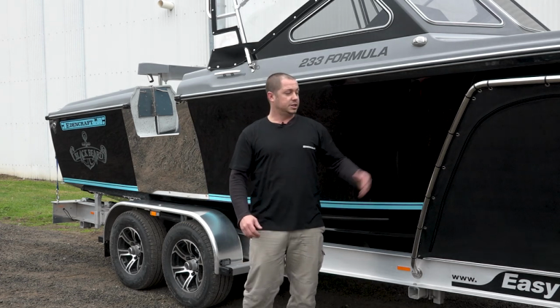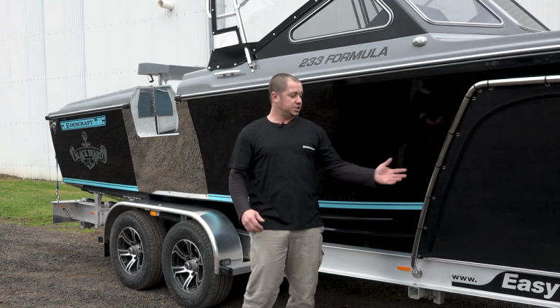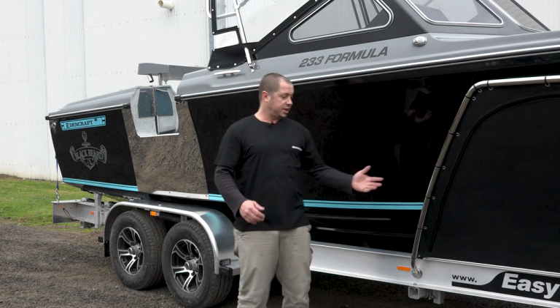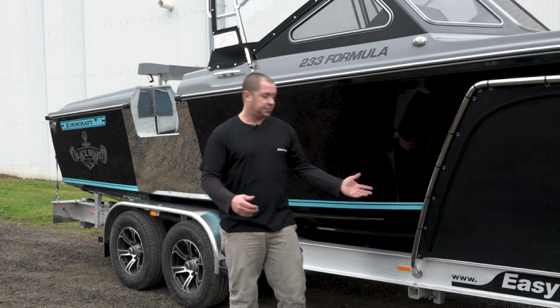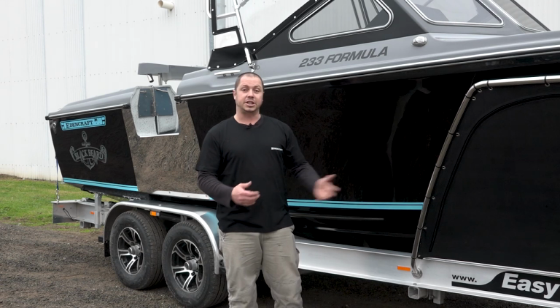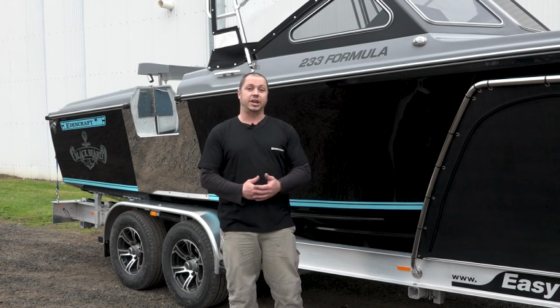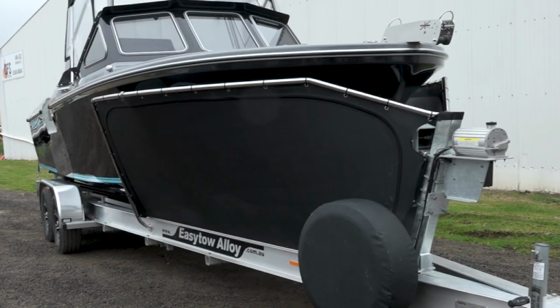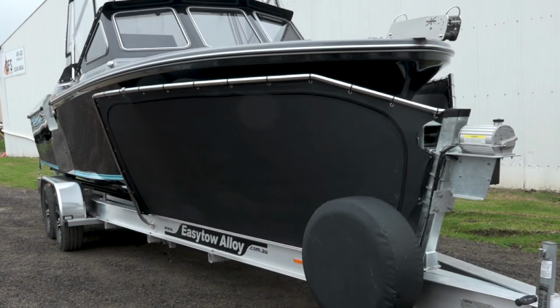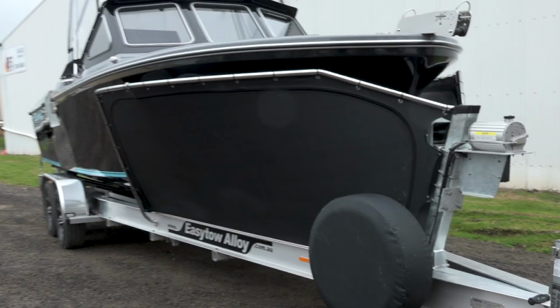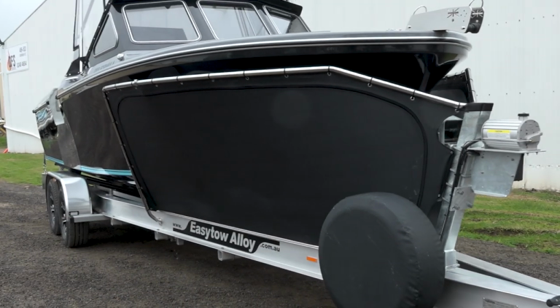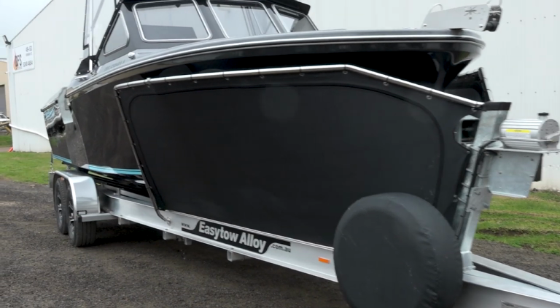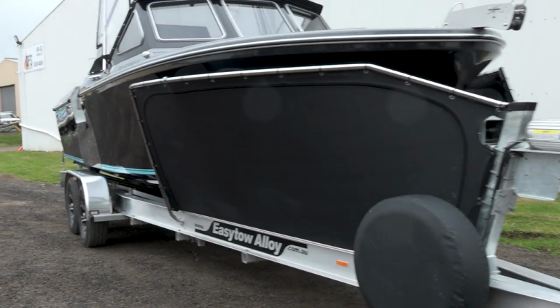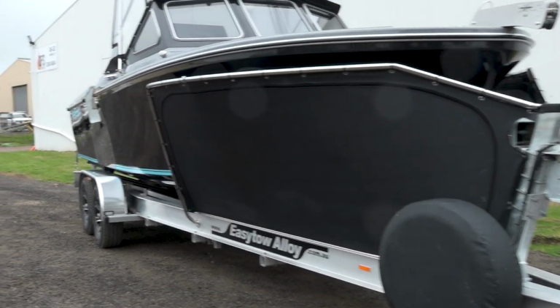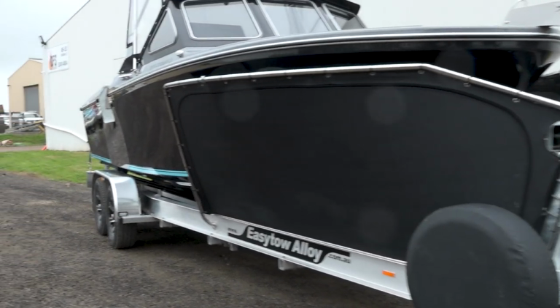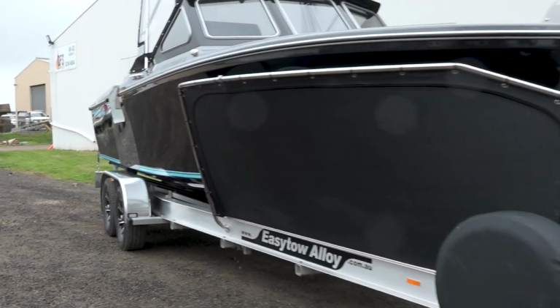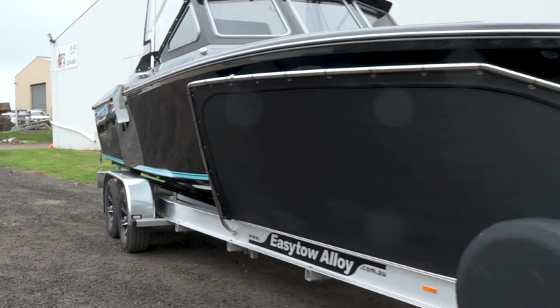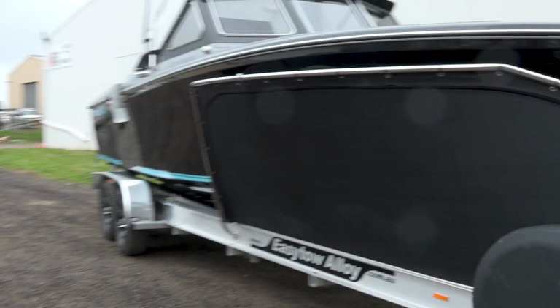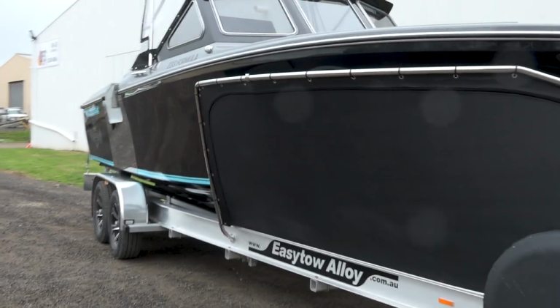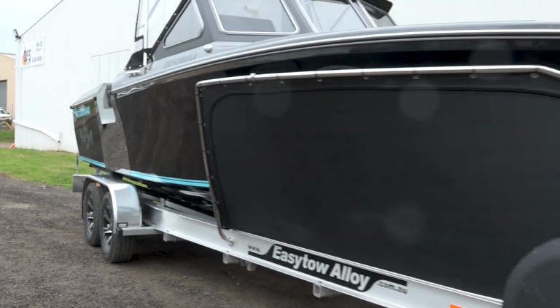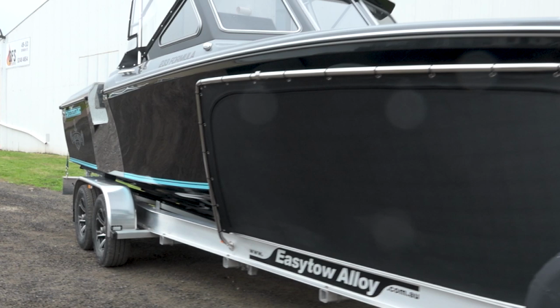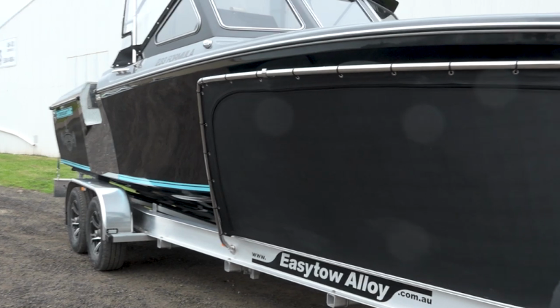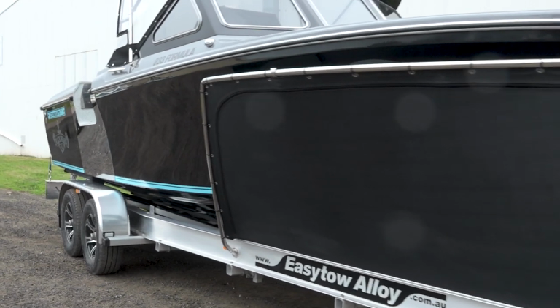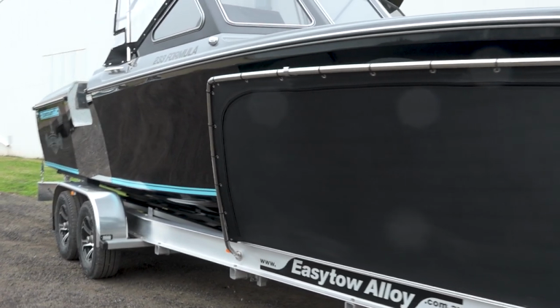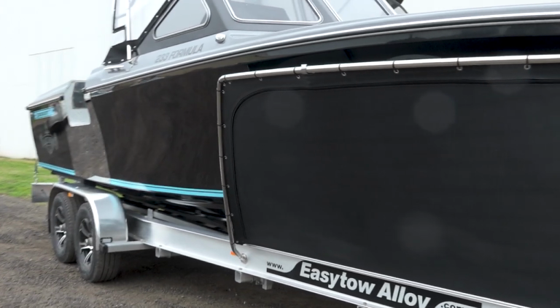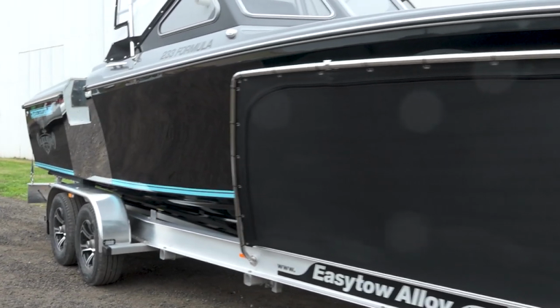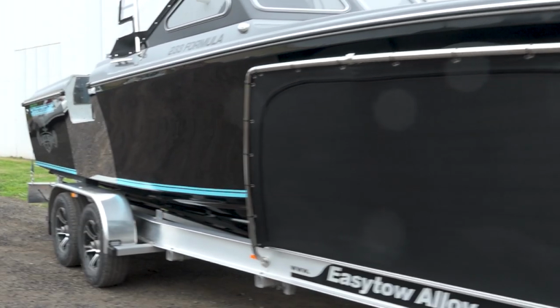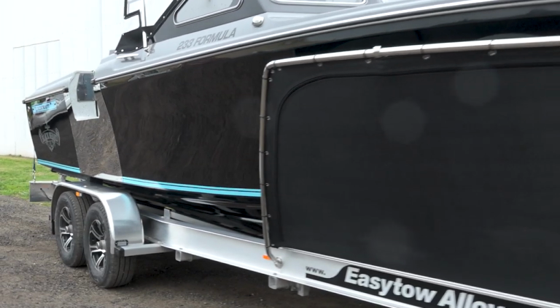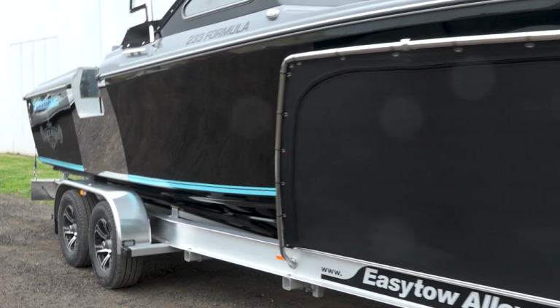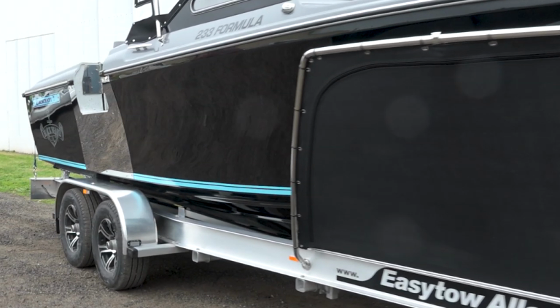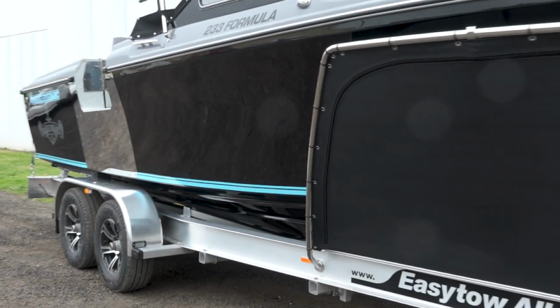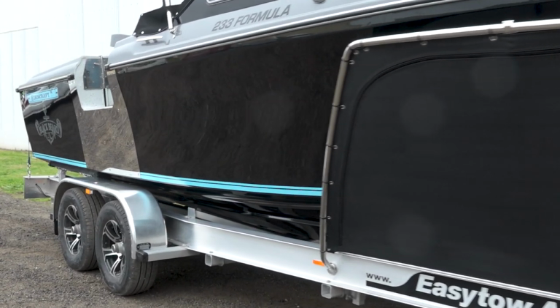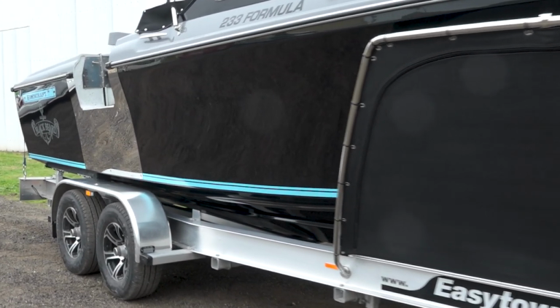As you can see it's sitting on an Easy-Toe four-ton trailer. They work great under these, tow excellent. We can't say enough about Easy-Toe and Transtile — they work beautifully, we love them.